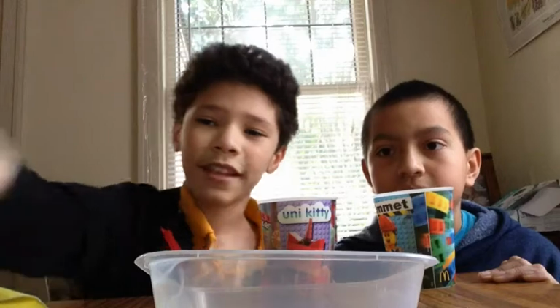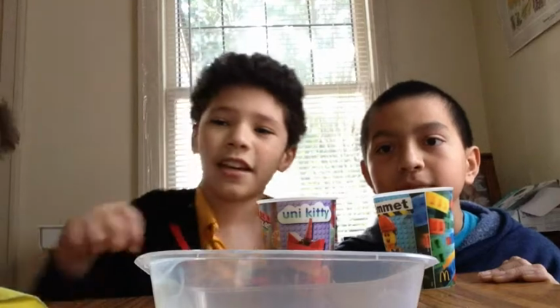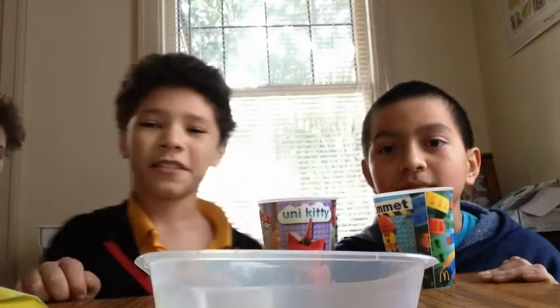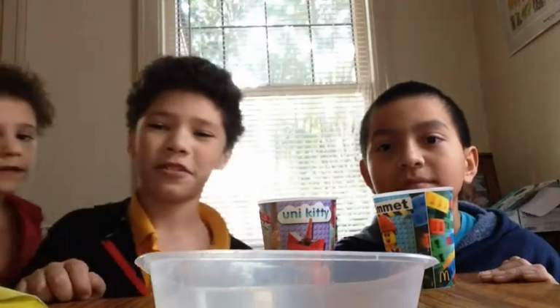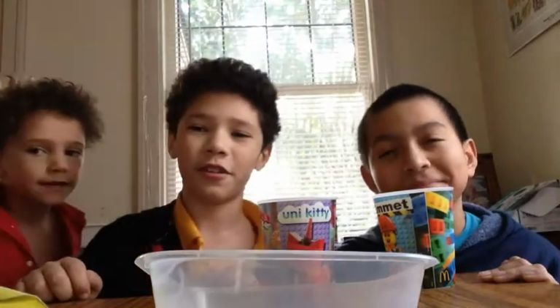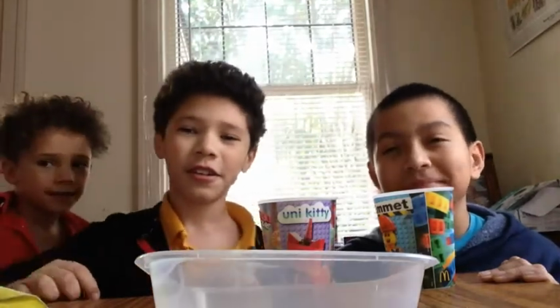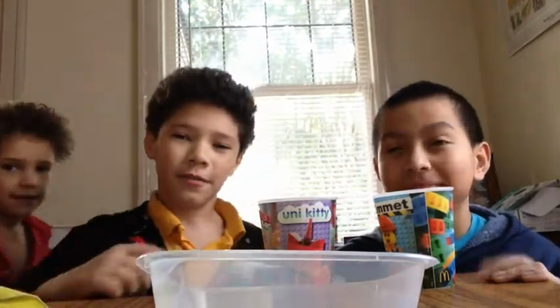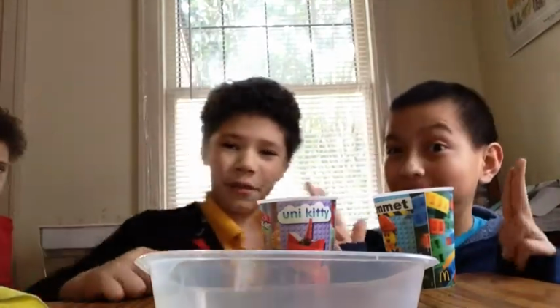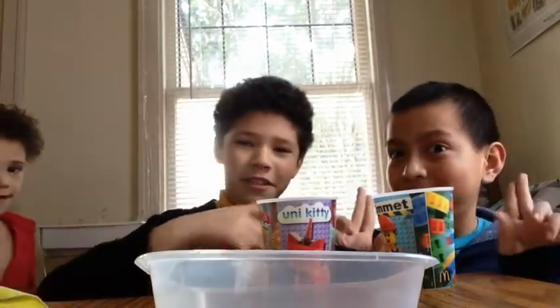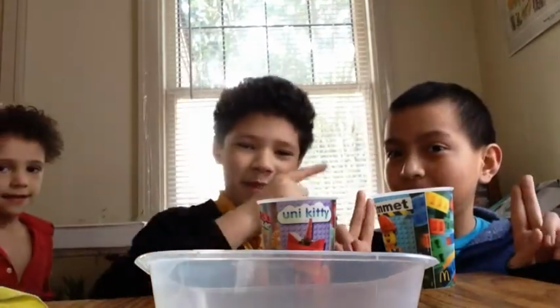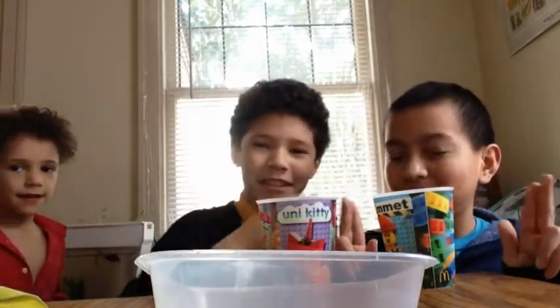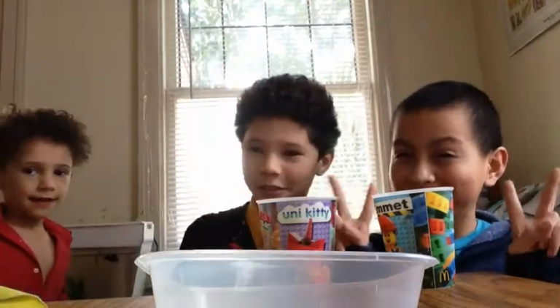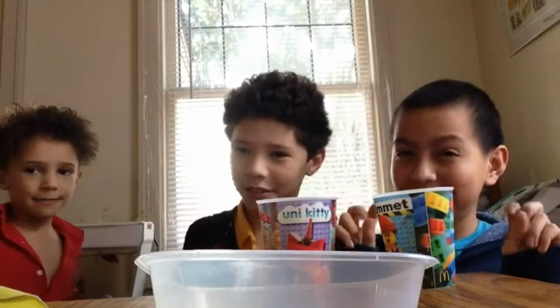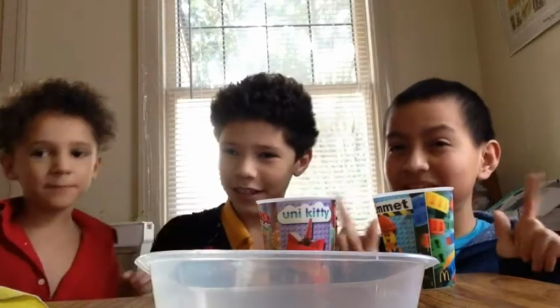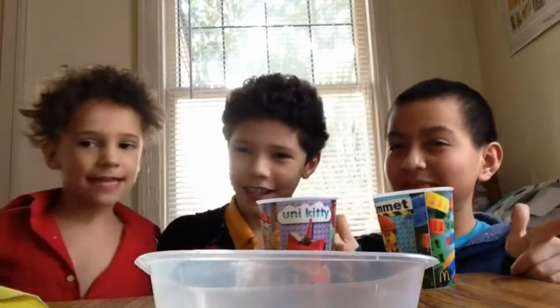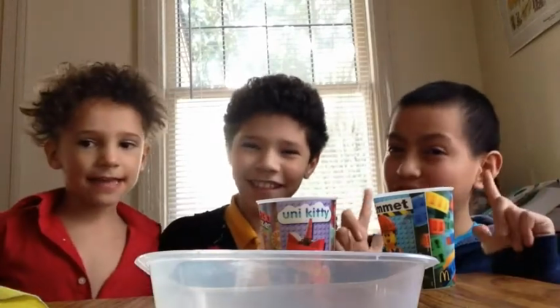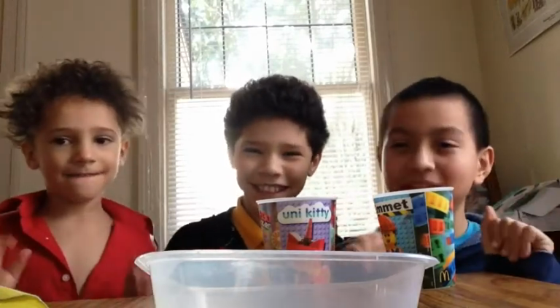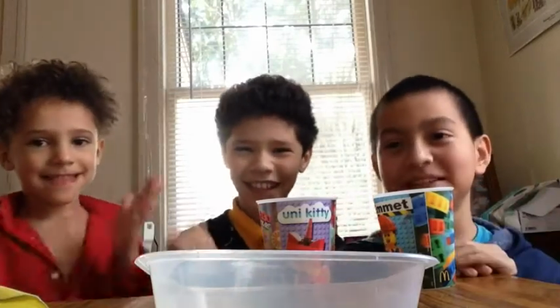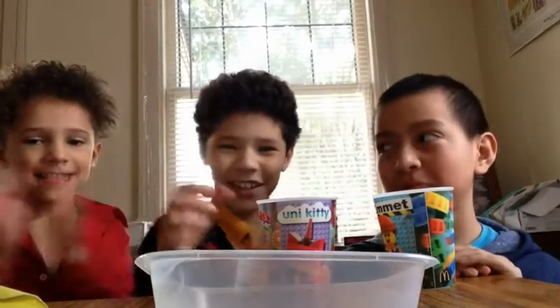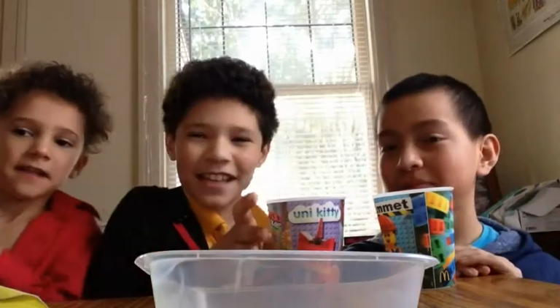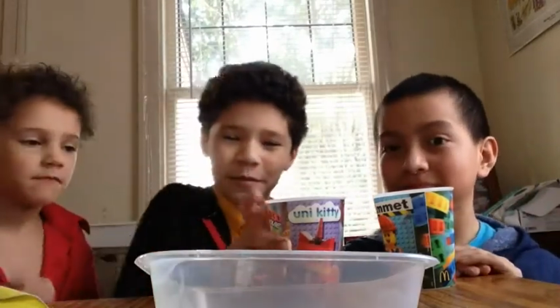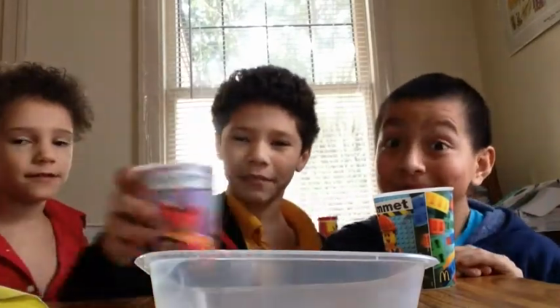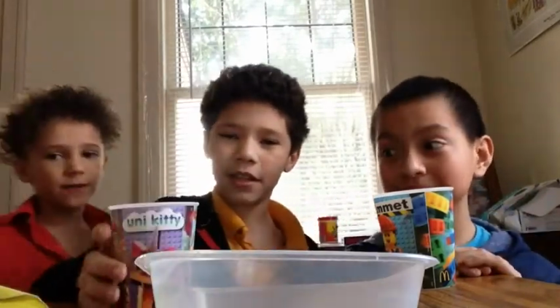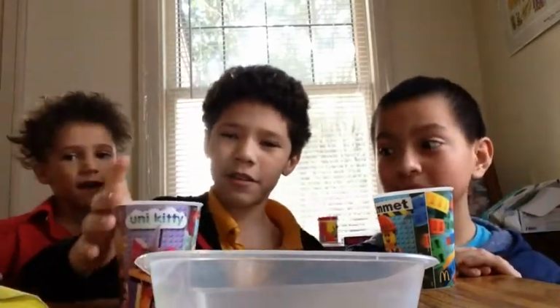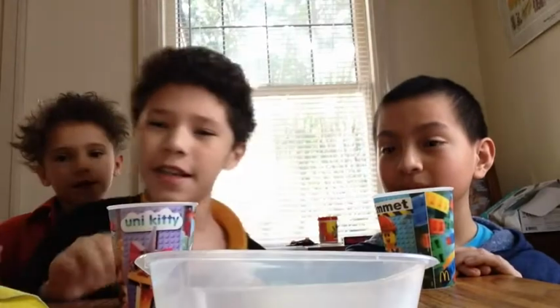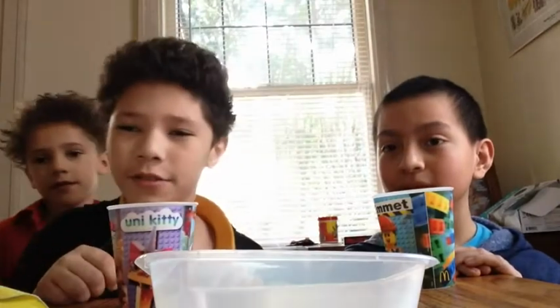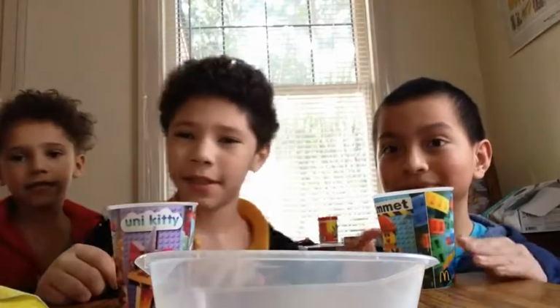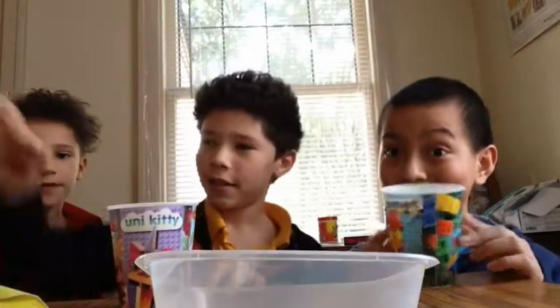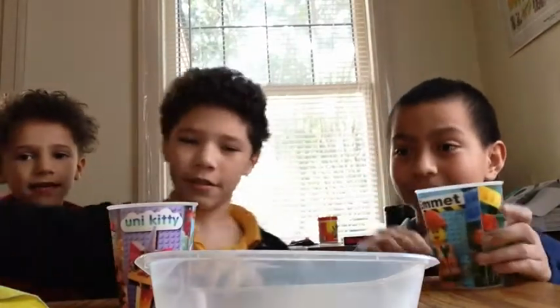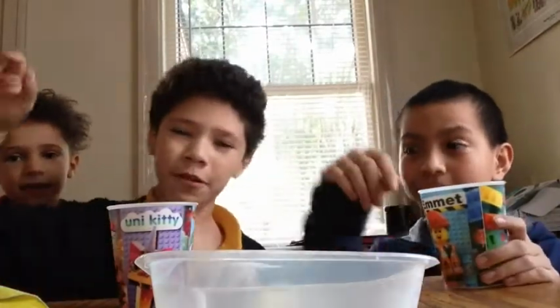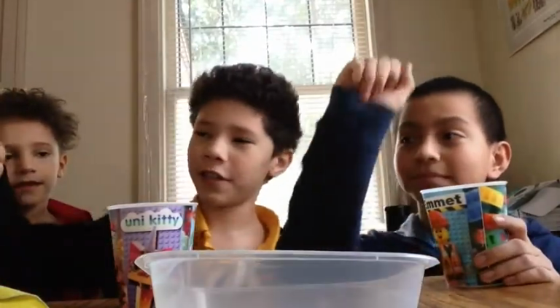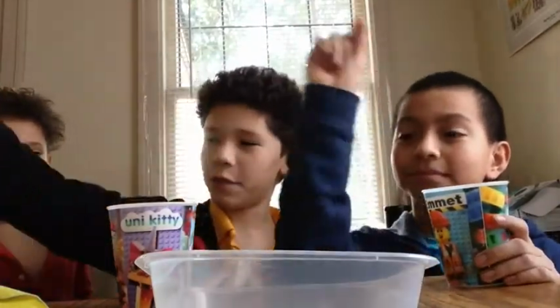Hey guys, it's RetroGuy4 with special guests, Mr. Santiago and Mr. Ben. Most of them know me. Okay, so today we're doing fun dip milk.